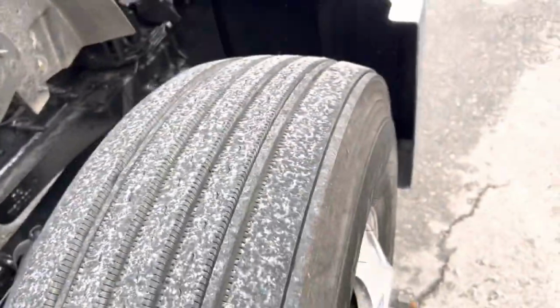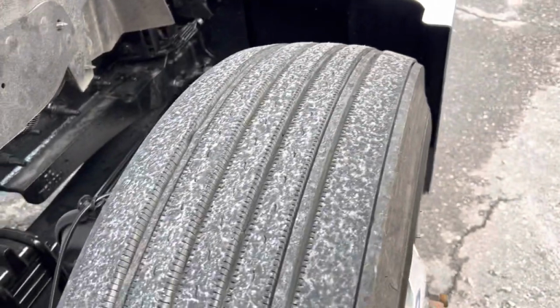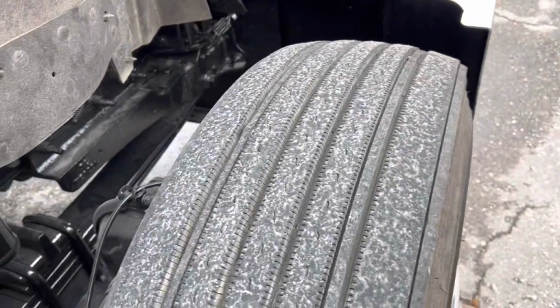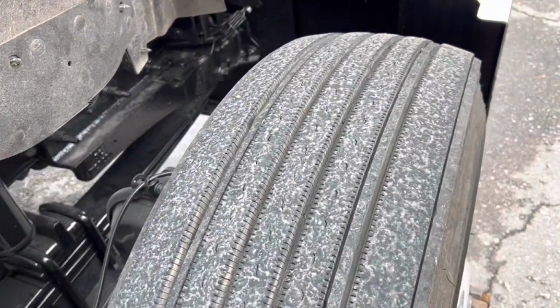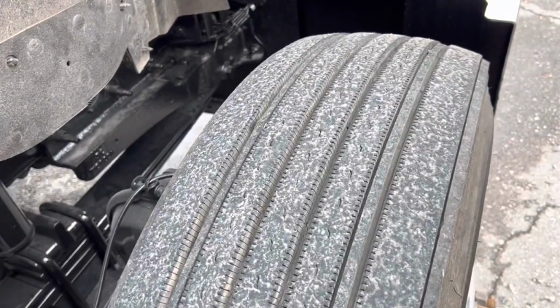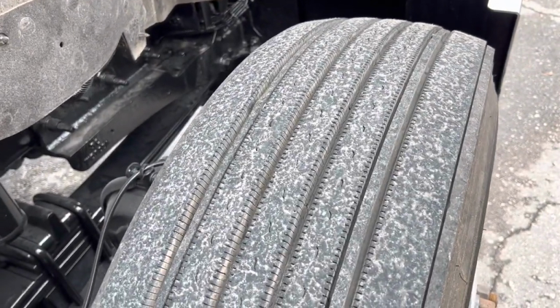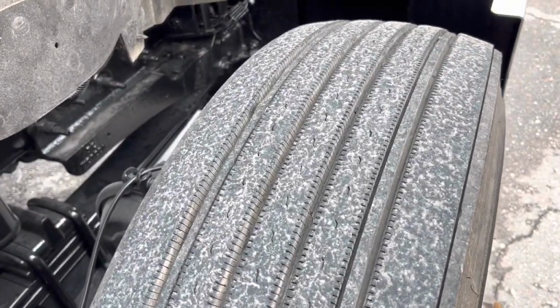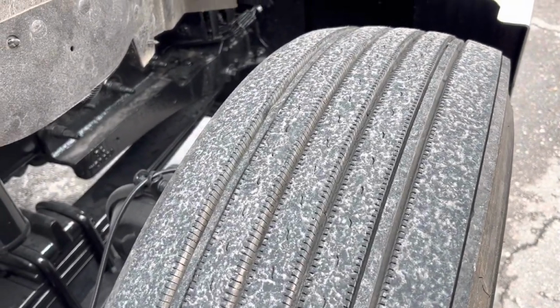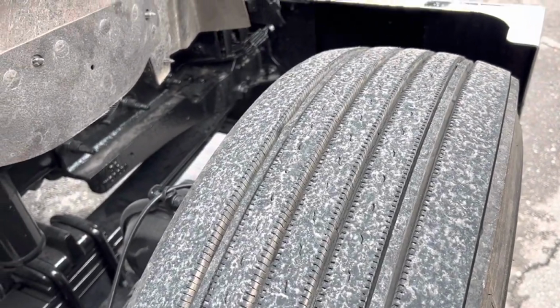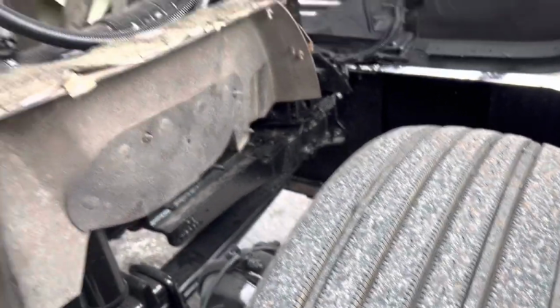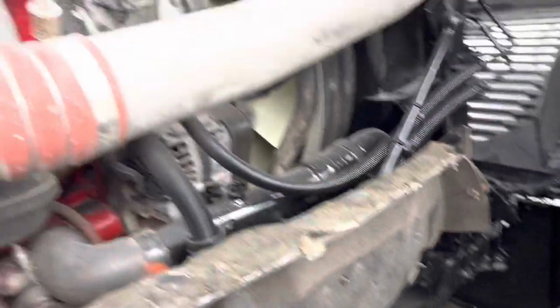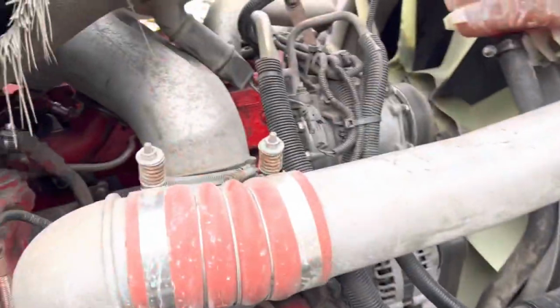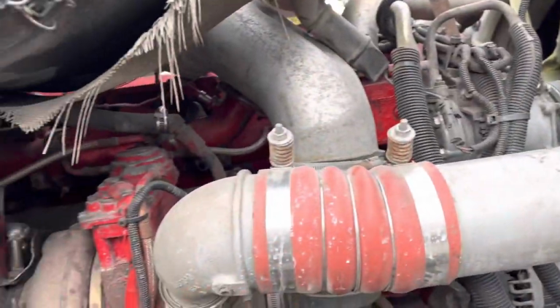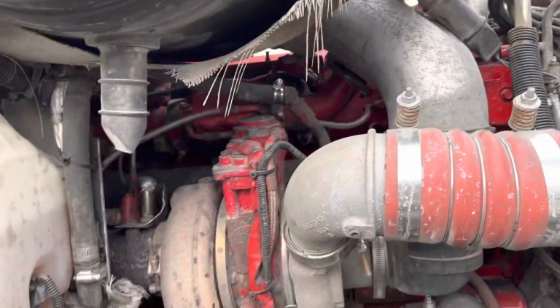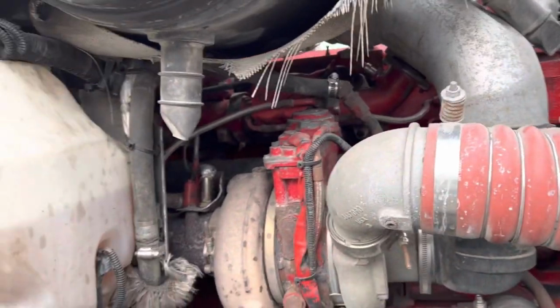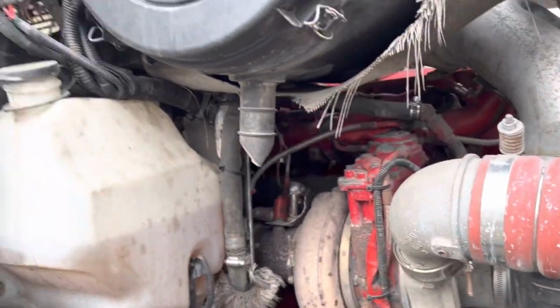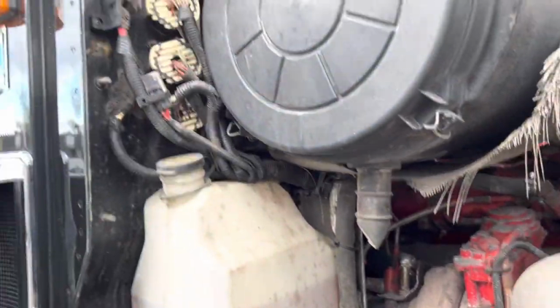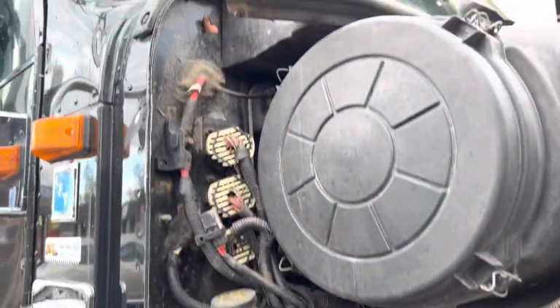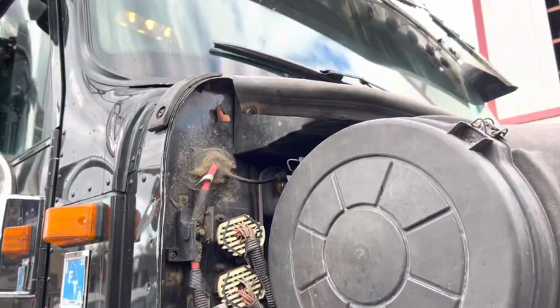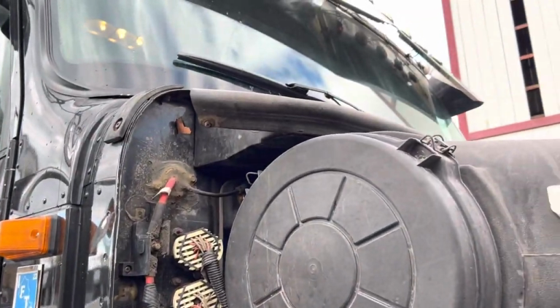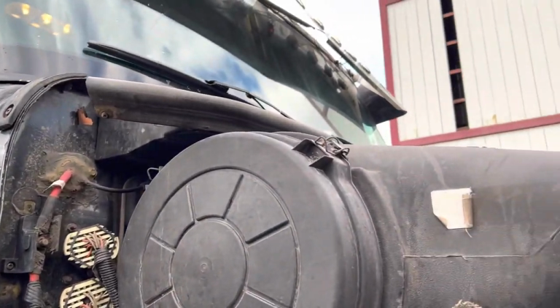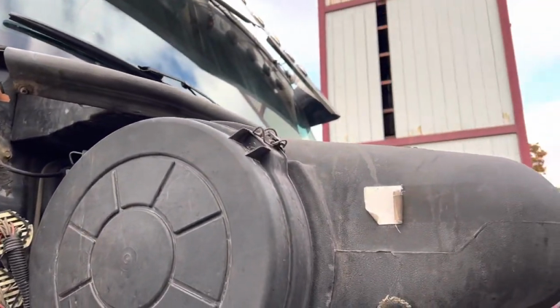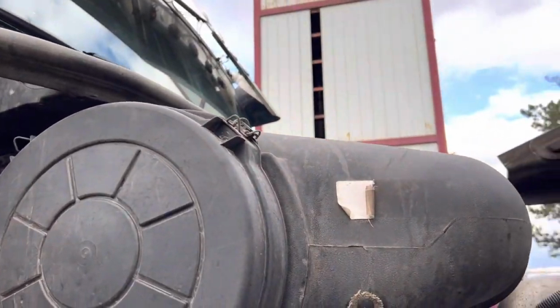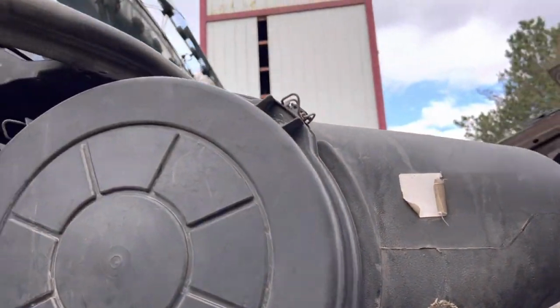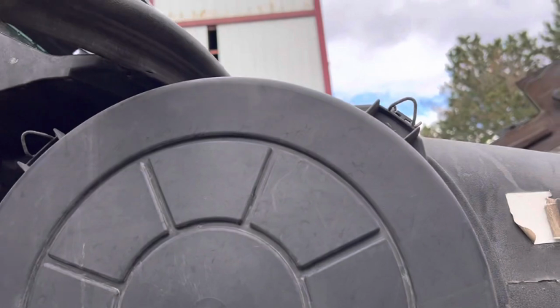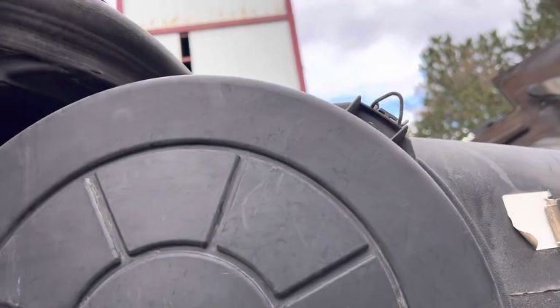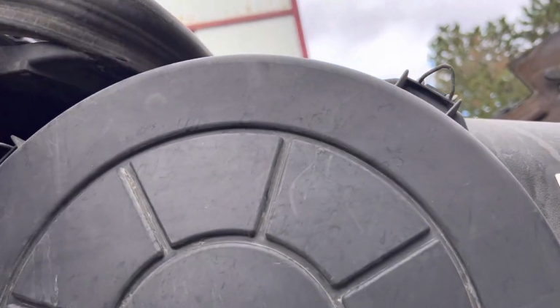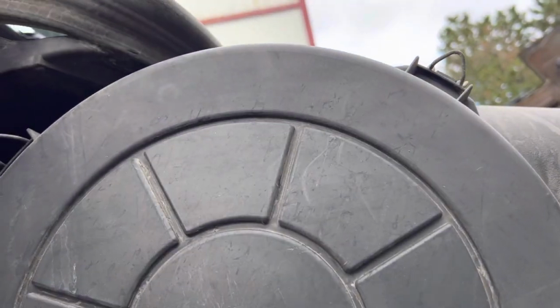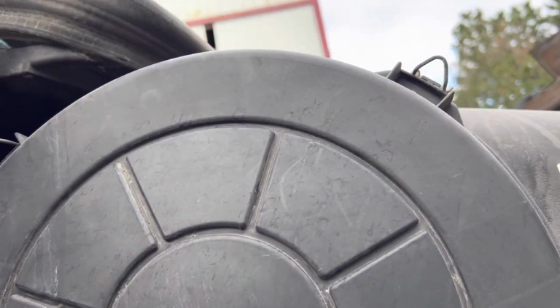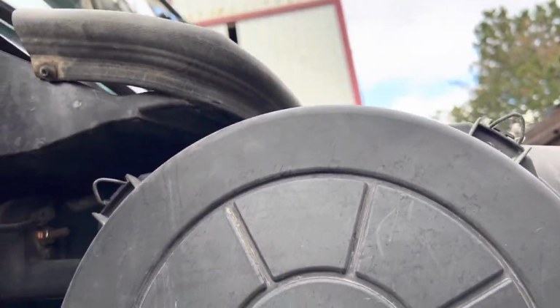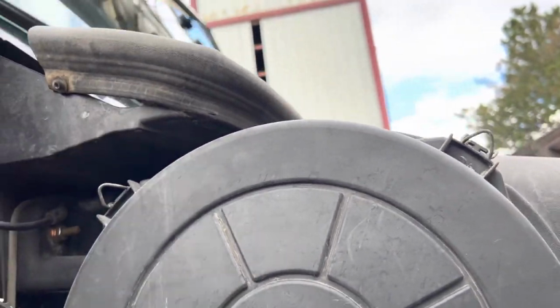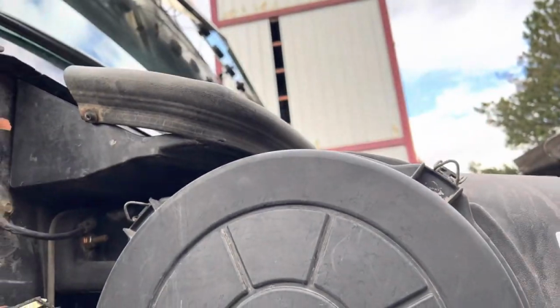We've got another matching Firestone steer, probably 80 percent as well. That loose piece there should be screwed in — we'll get that fixed.